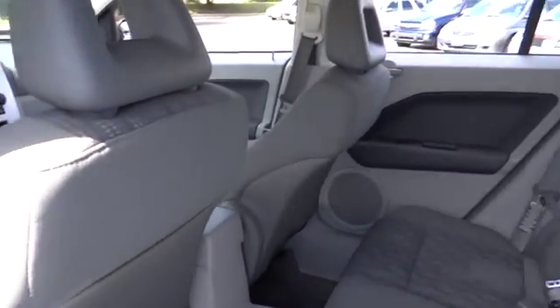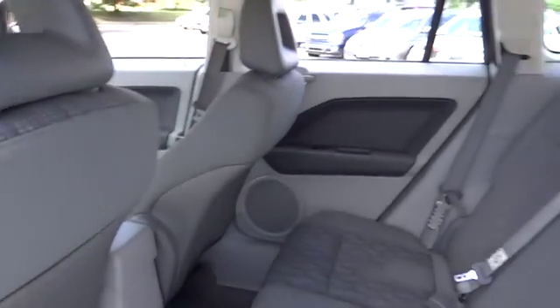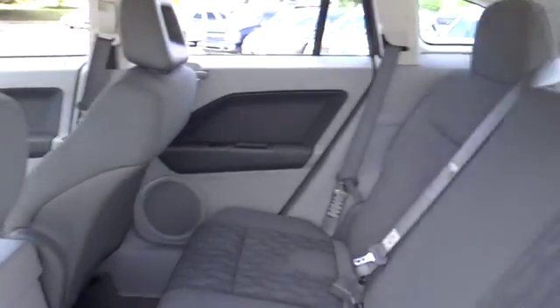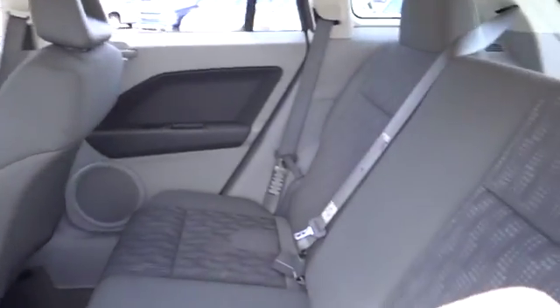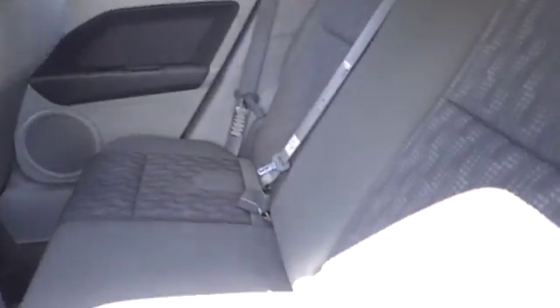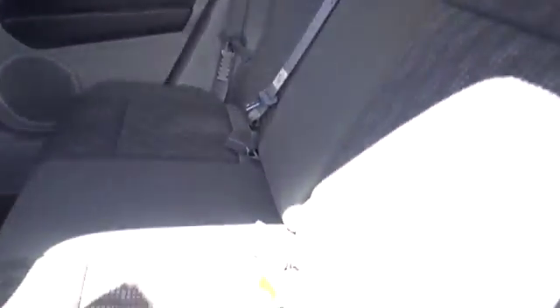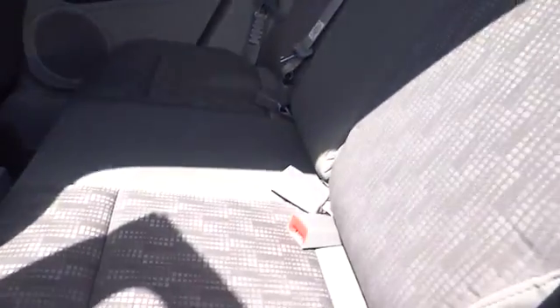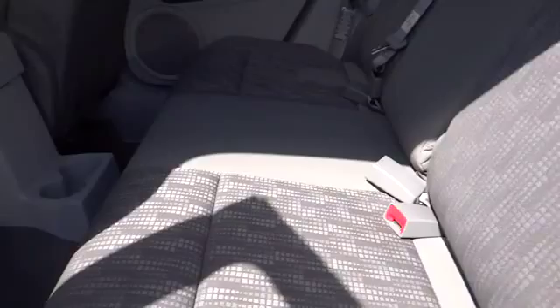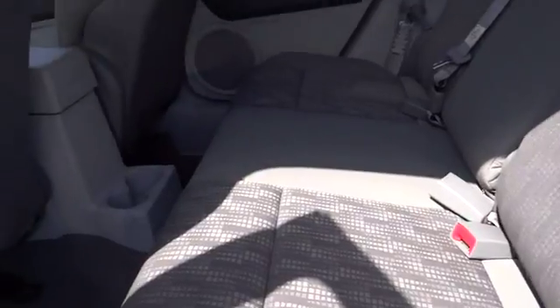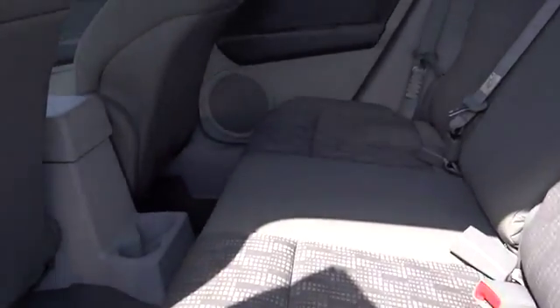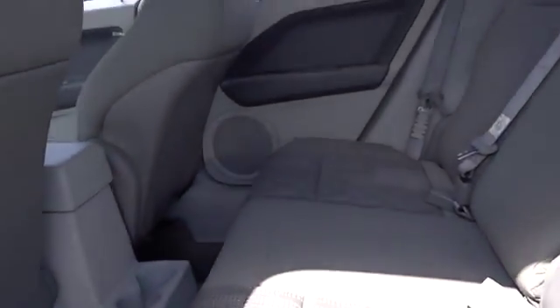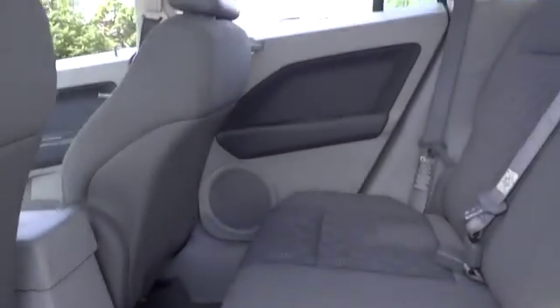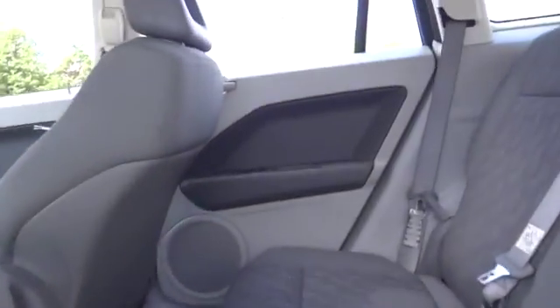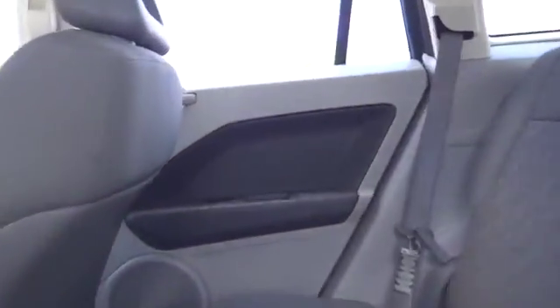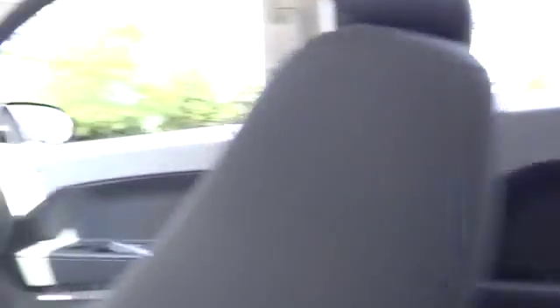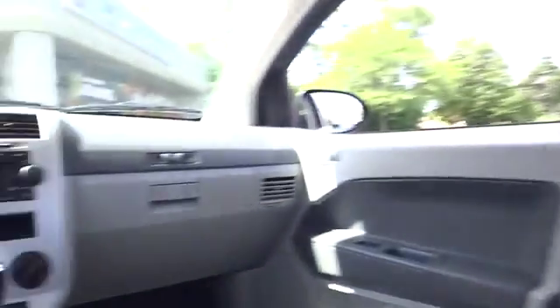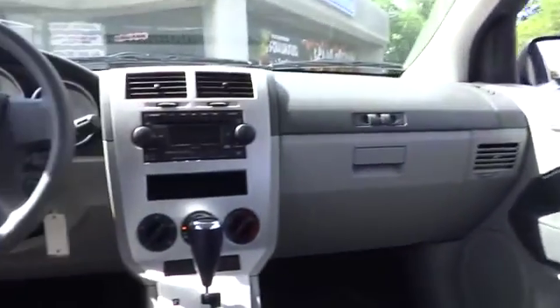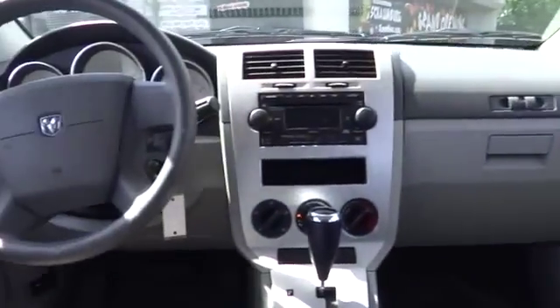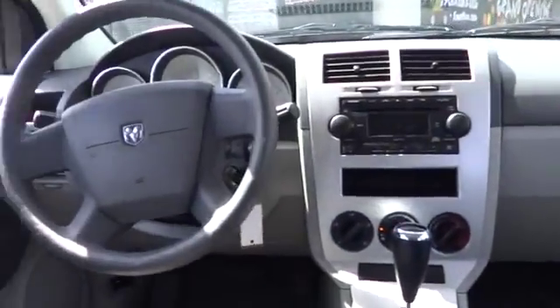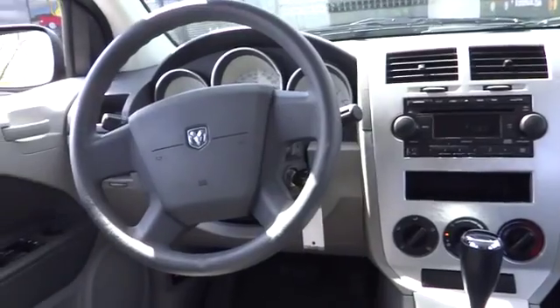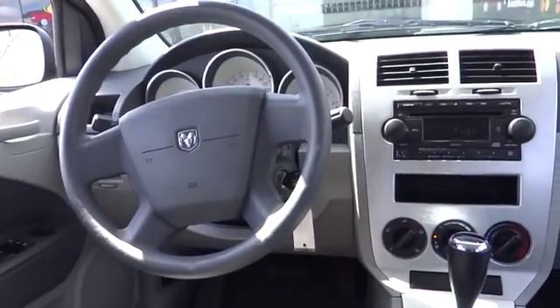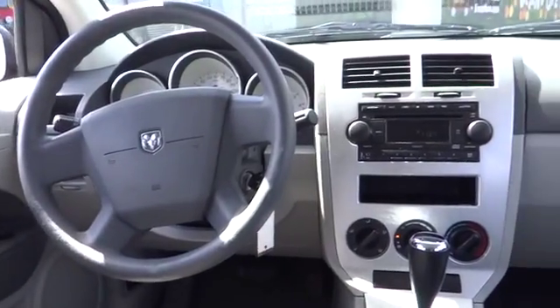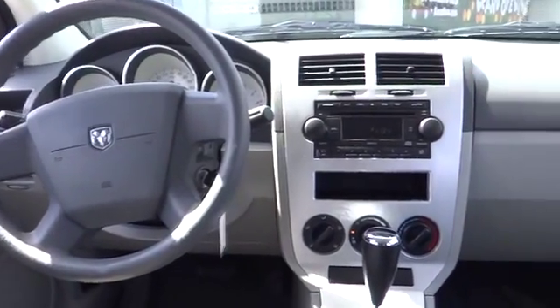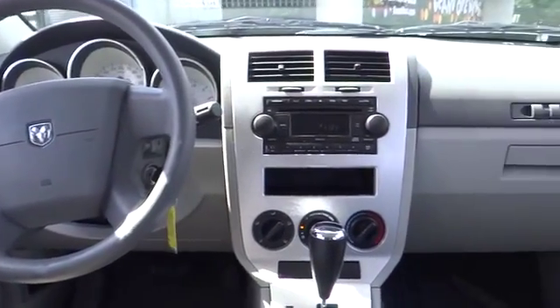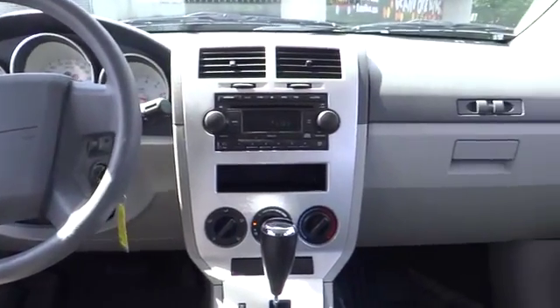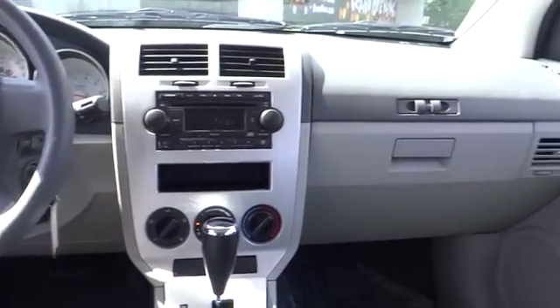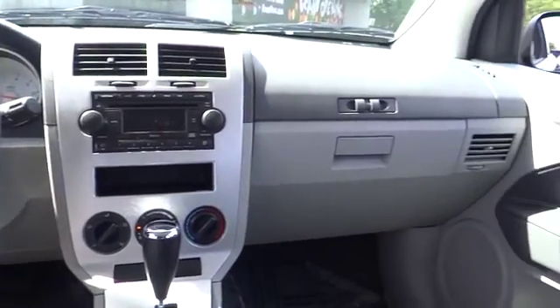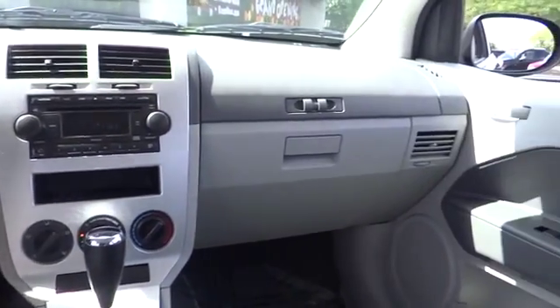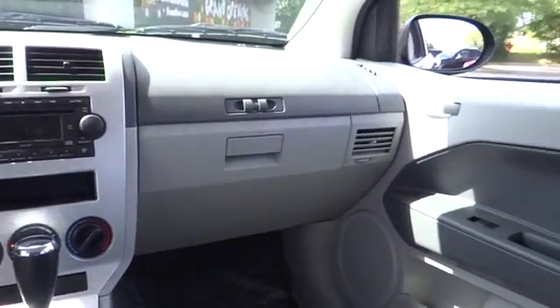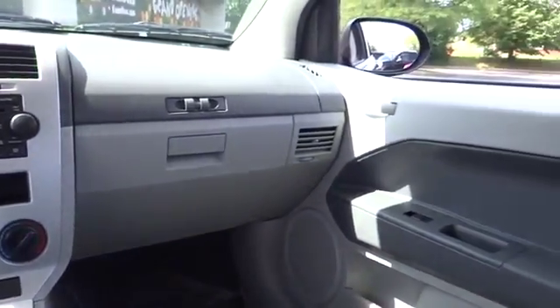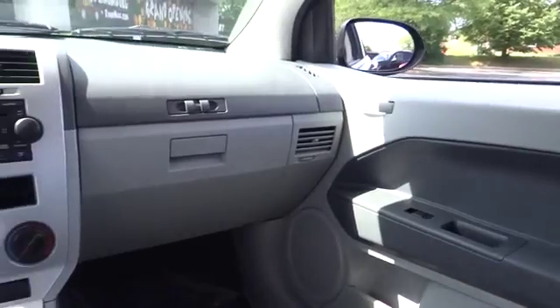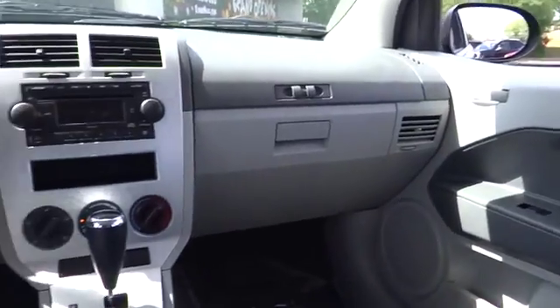FWD, rear window defroster, security package, rear wiper, power mirrors, halogen headlamps, compact spare tire, rear seat heat ducts, black door handles, rear spoiler, four-piece floor mat set.